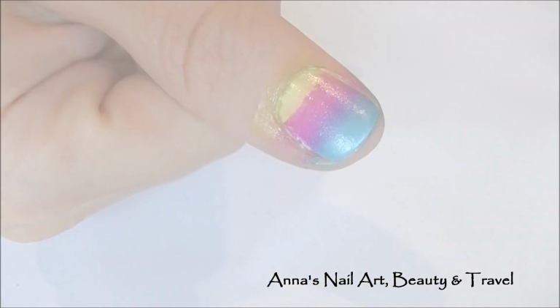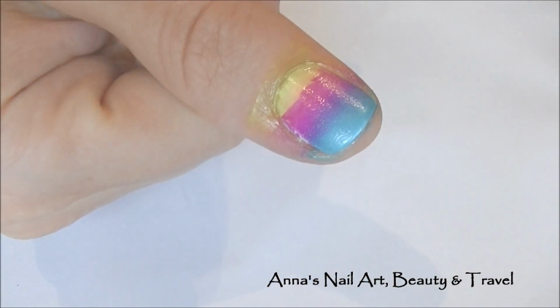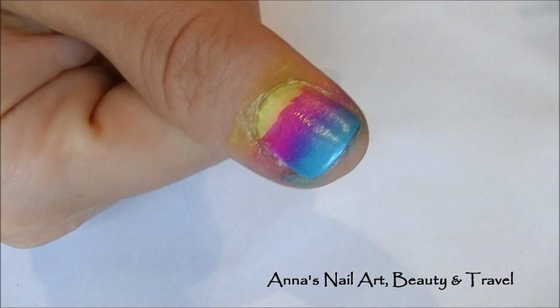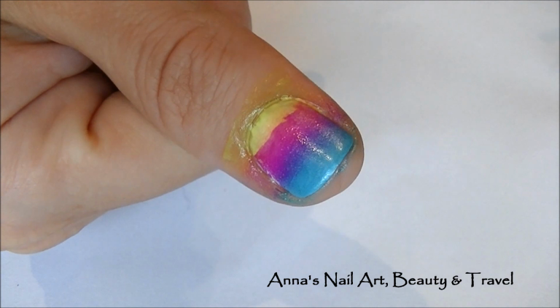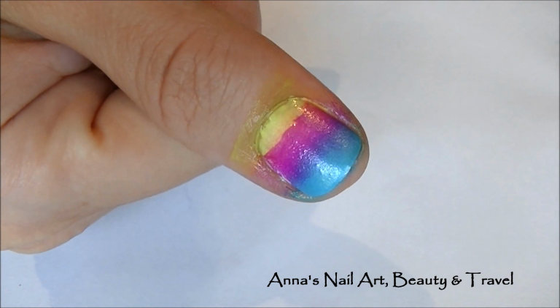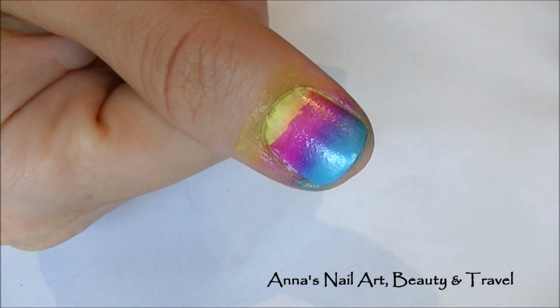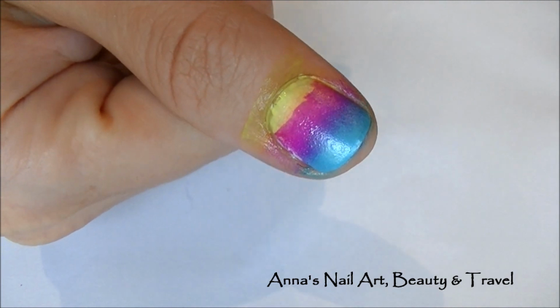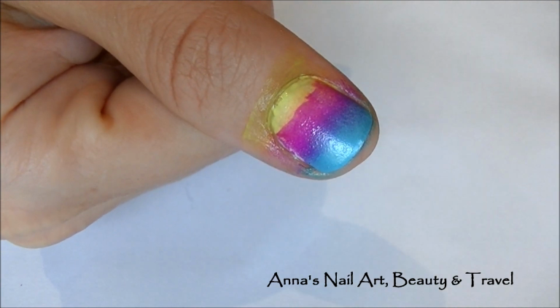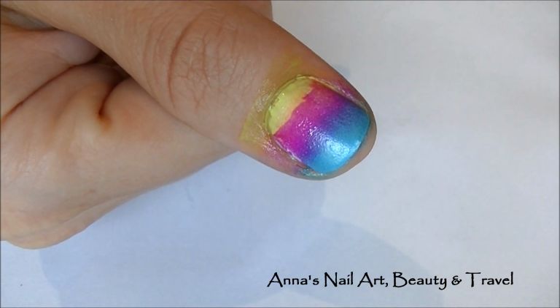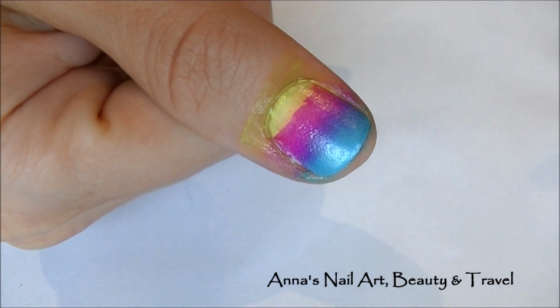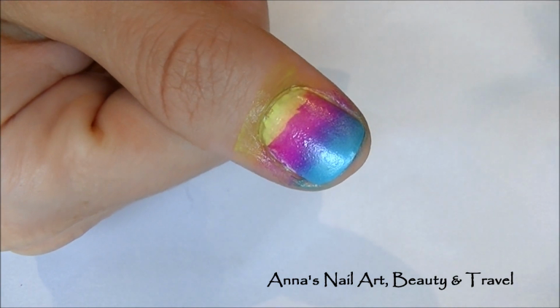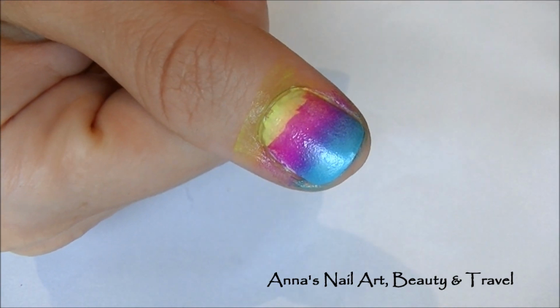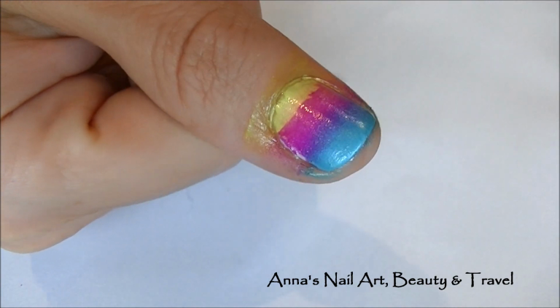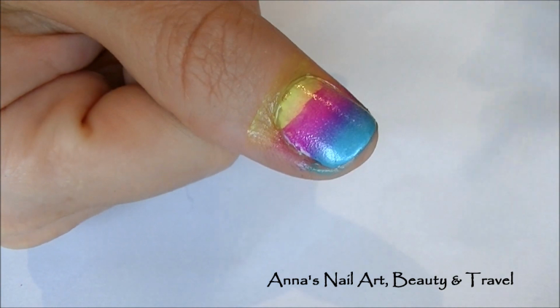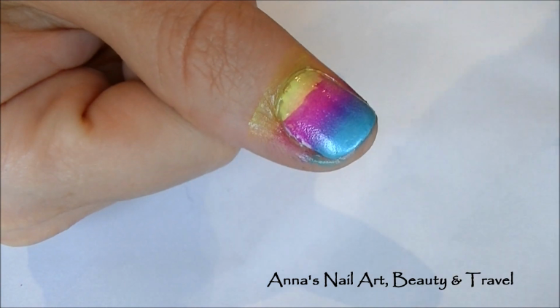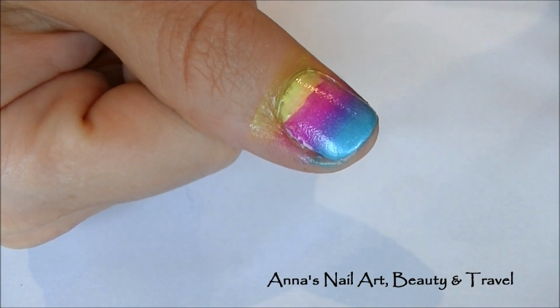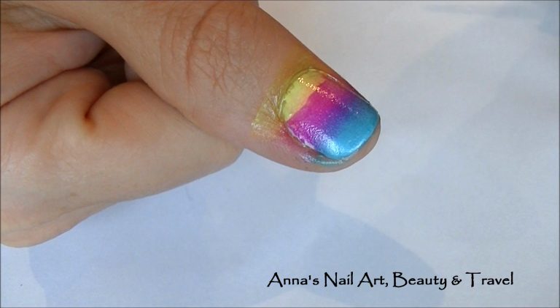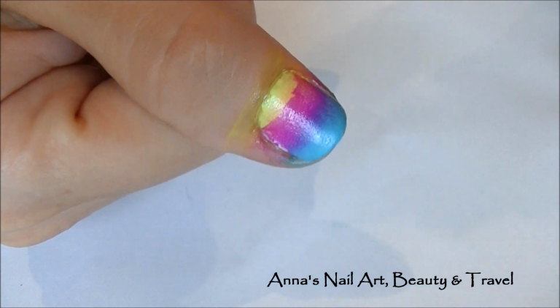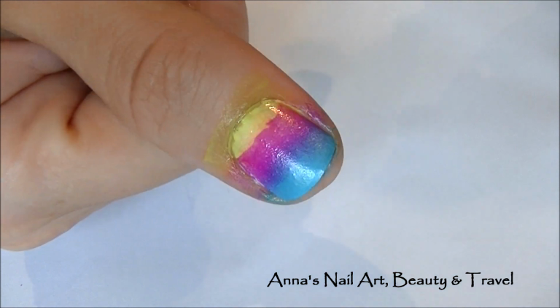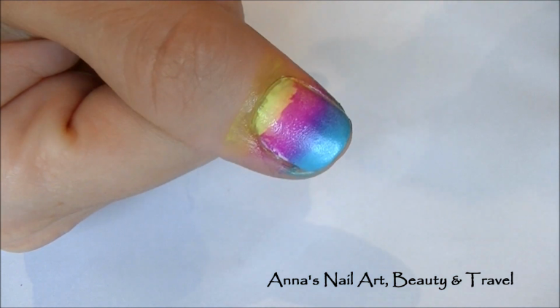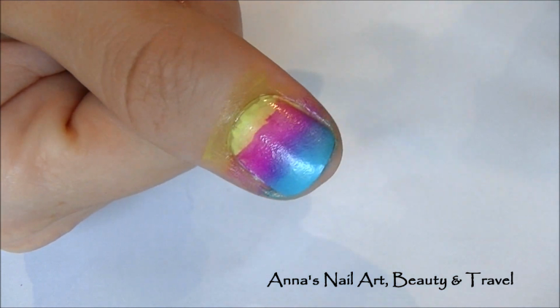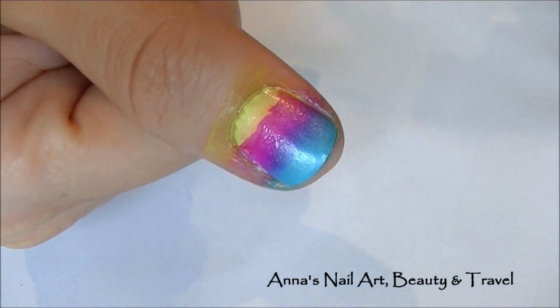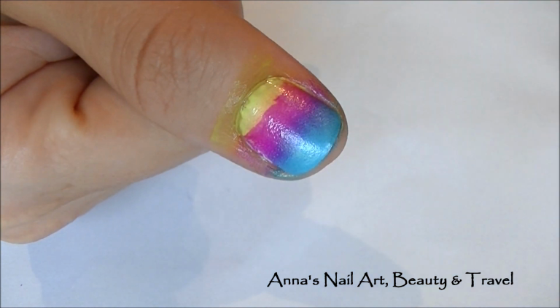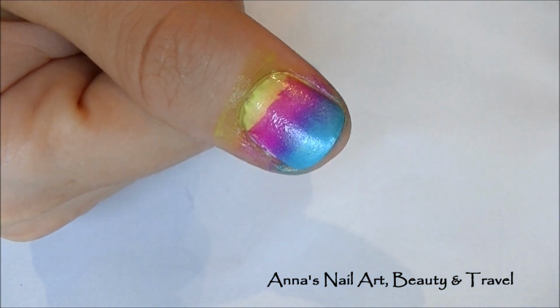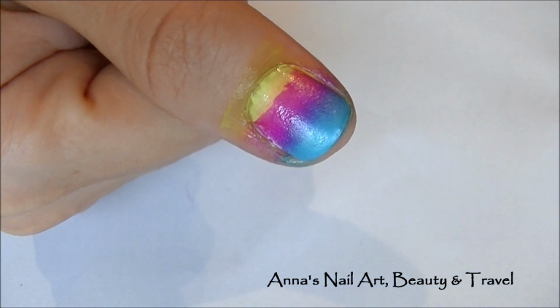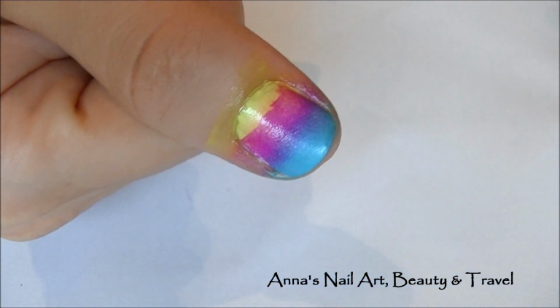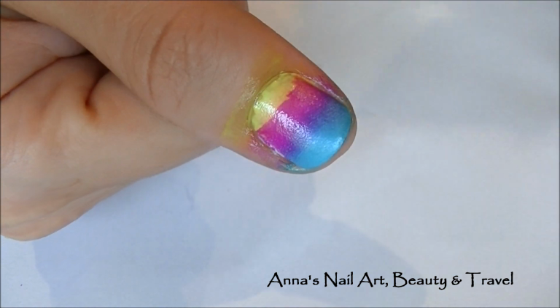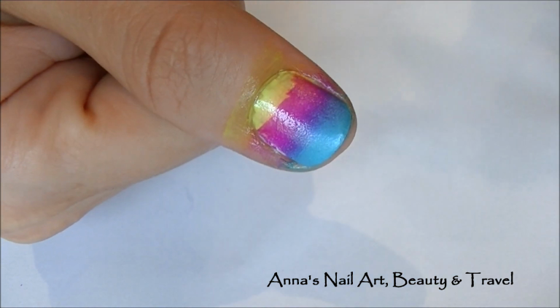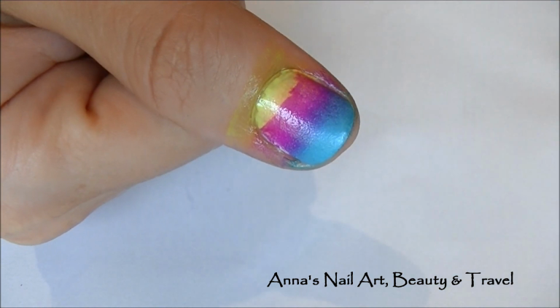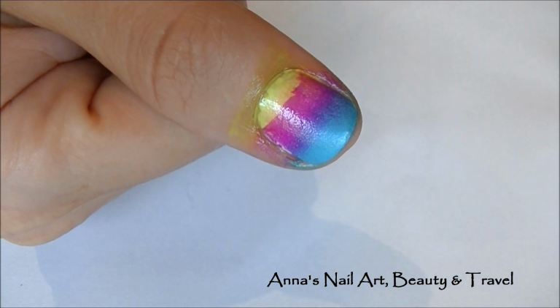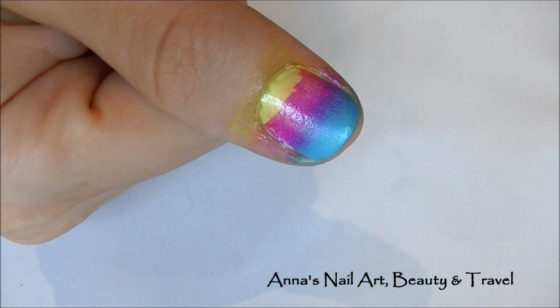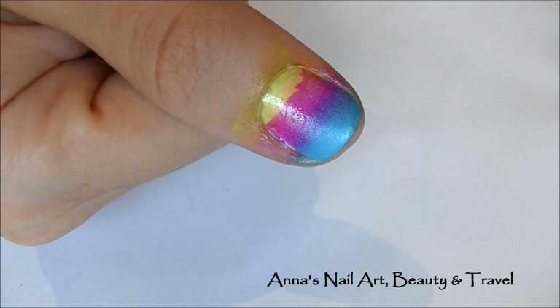Hi everyone! In today's tip of the day, I'm going to show you guys how to effectively clean the cuticle area around your nails. Let's say you've done a design and you've got a hot mess around your nails.